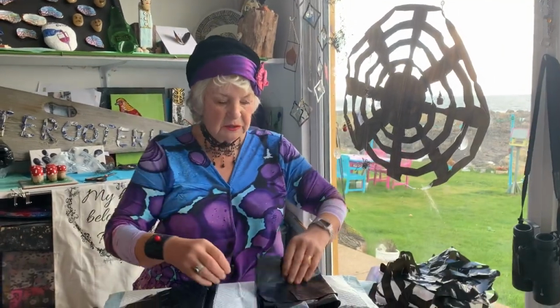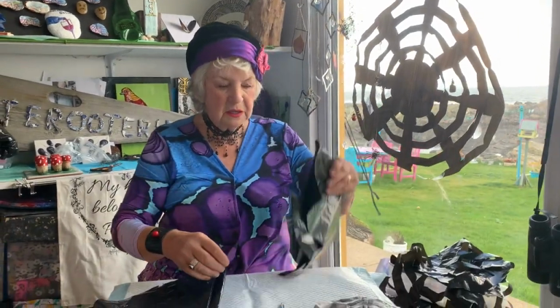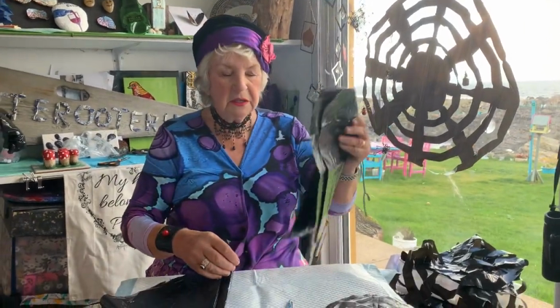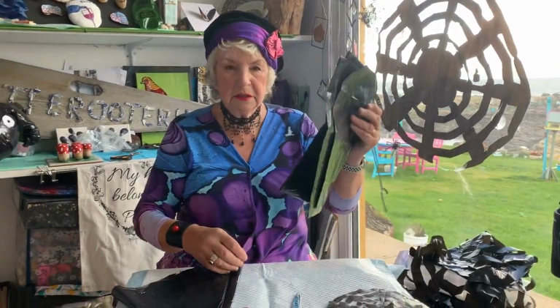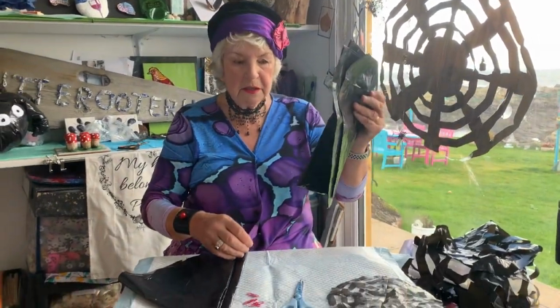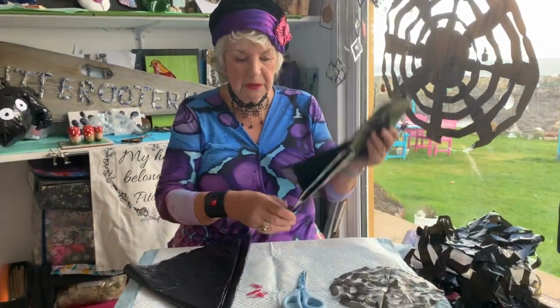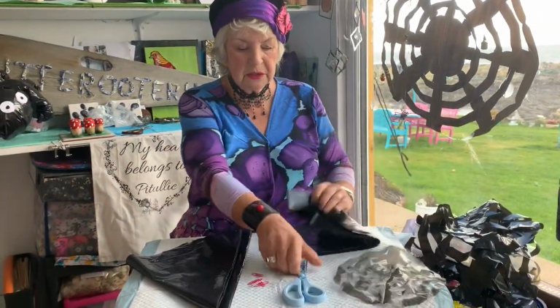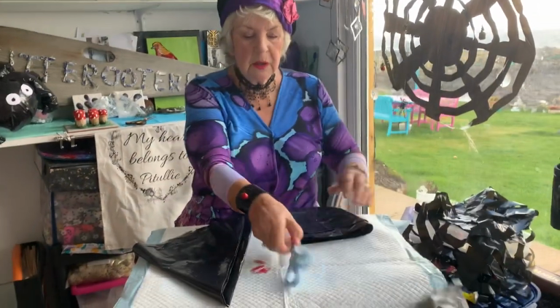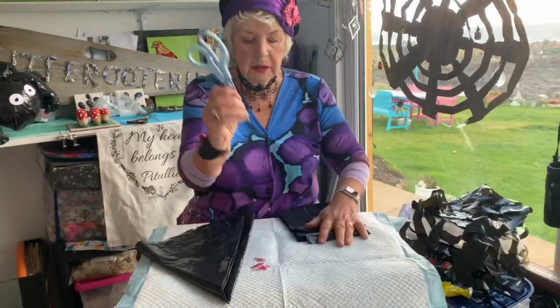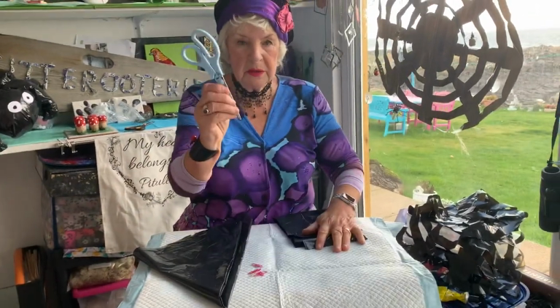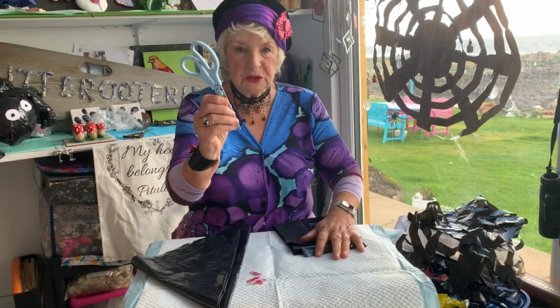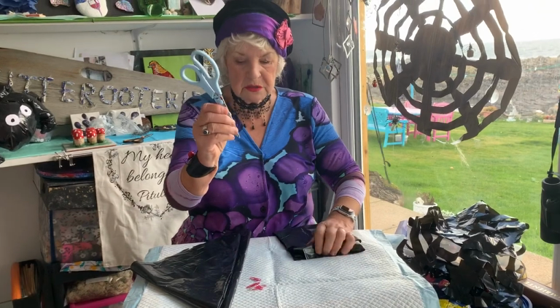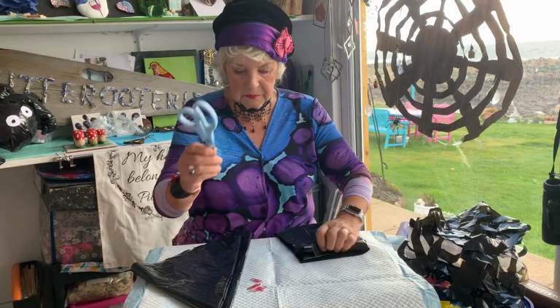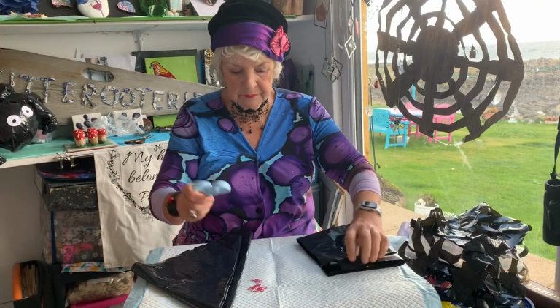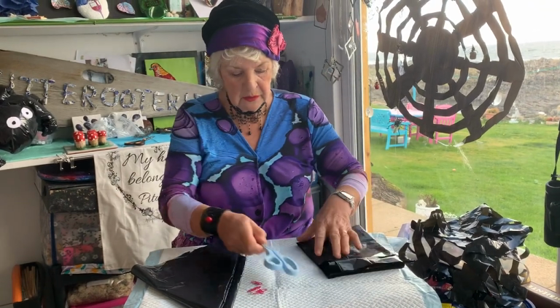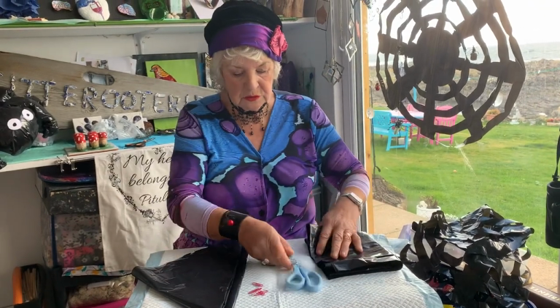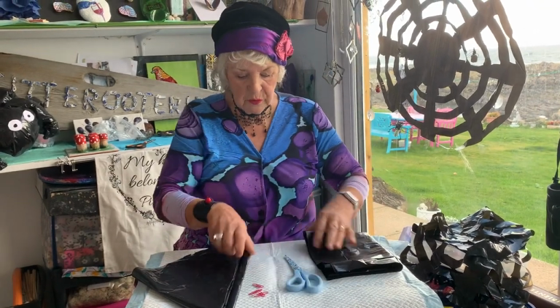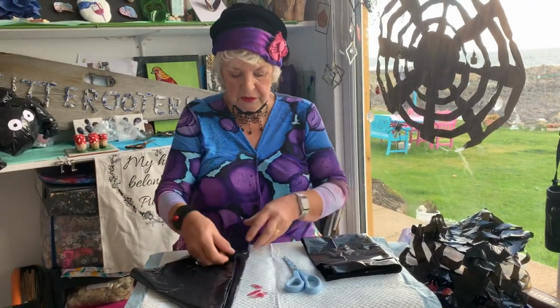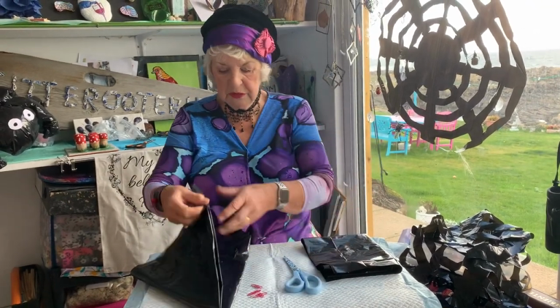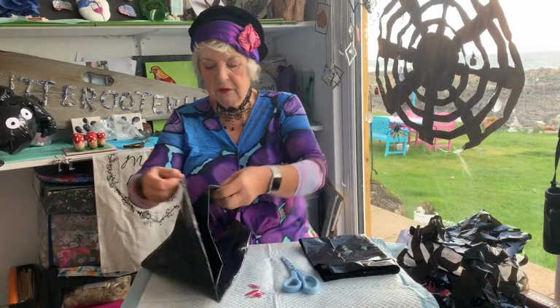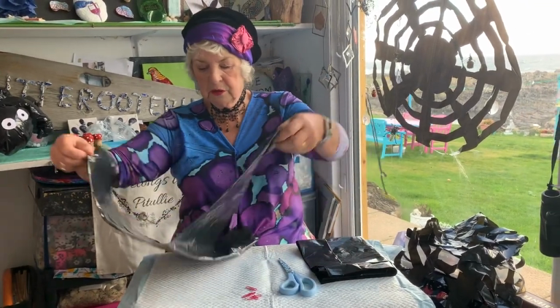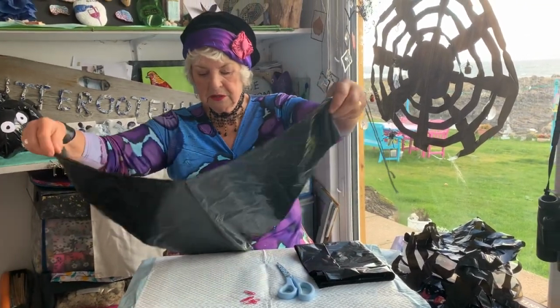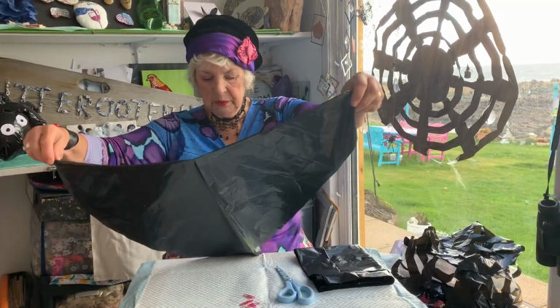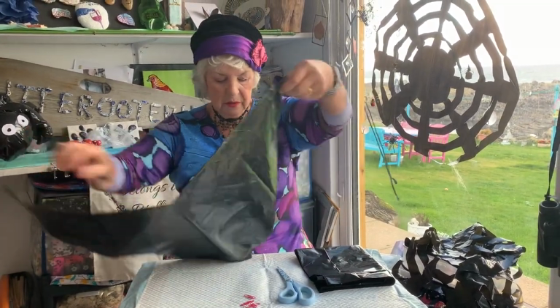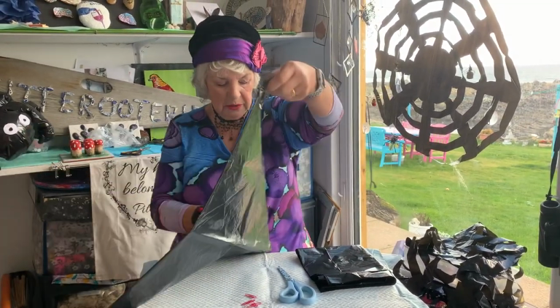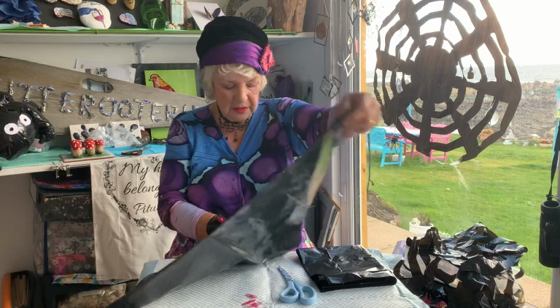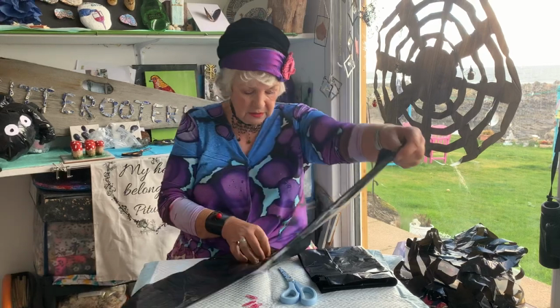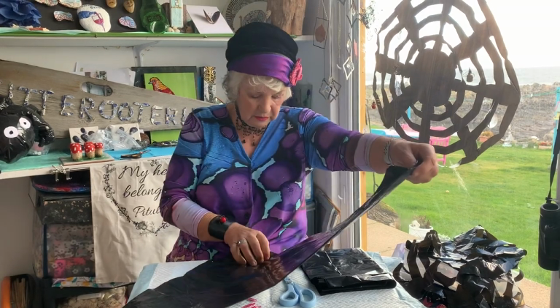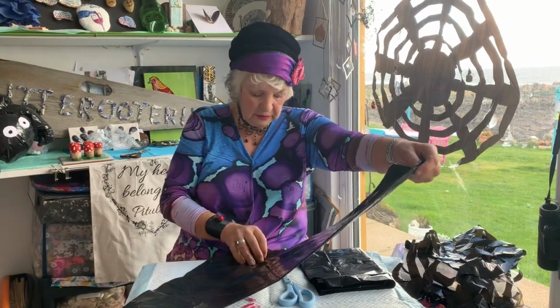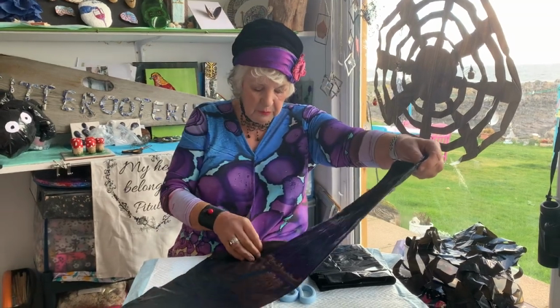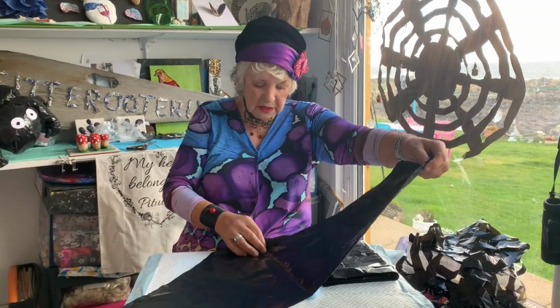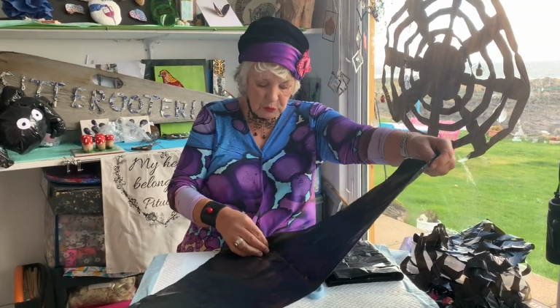What you're going to need: you're going to need bin liners and a pair of shears. I've cut up the bin liners and made a square.